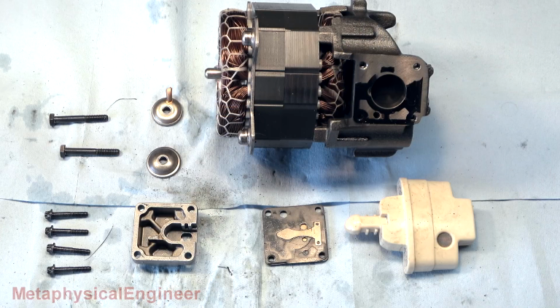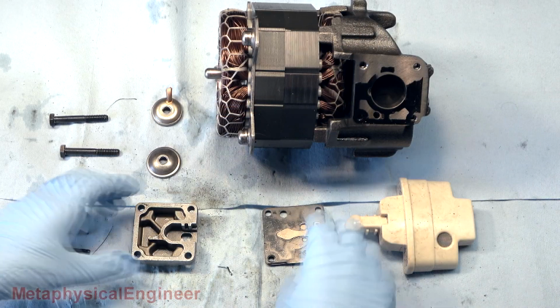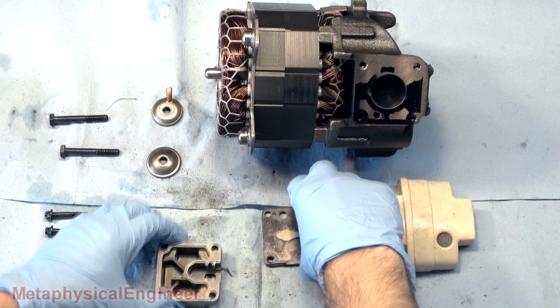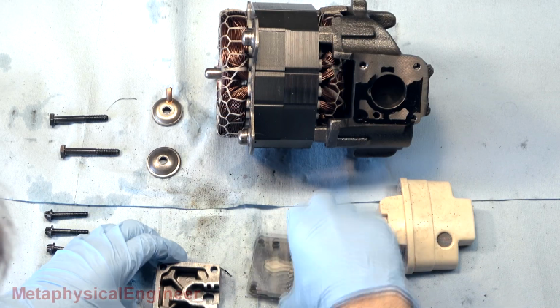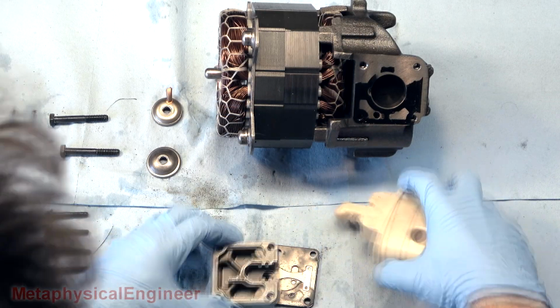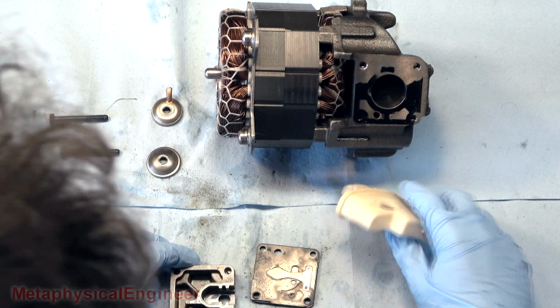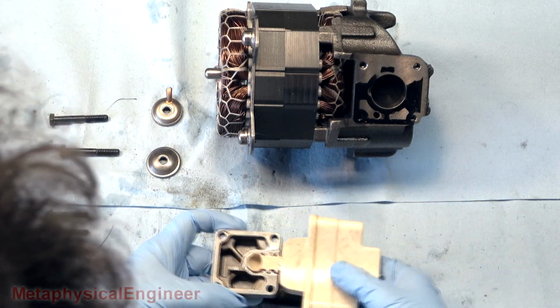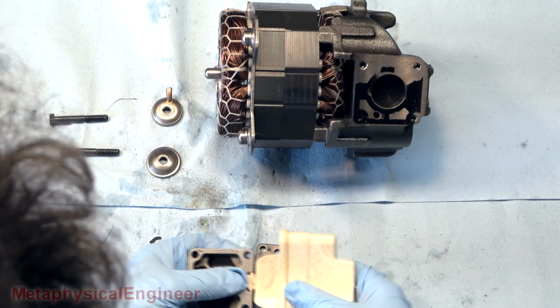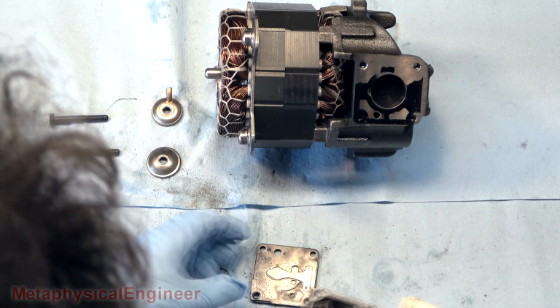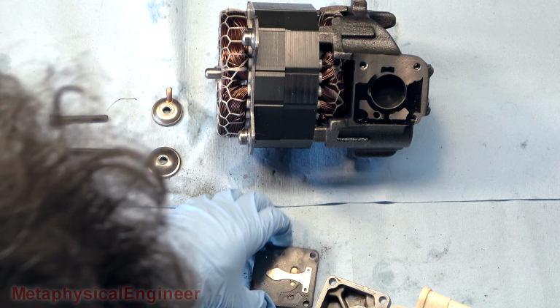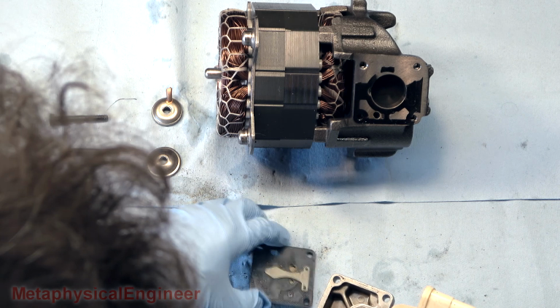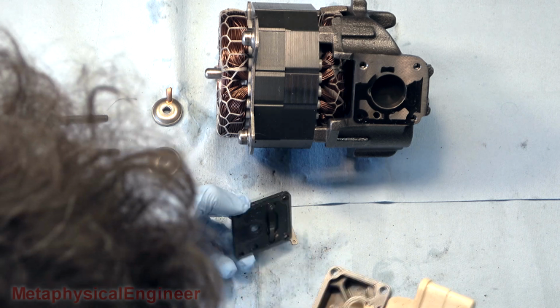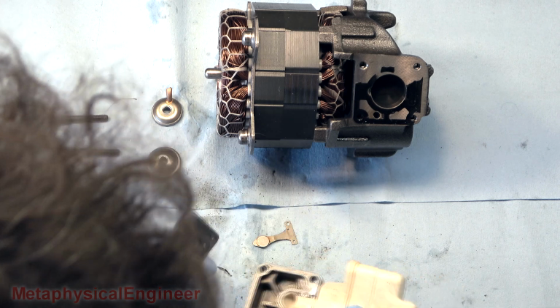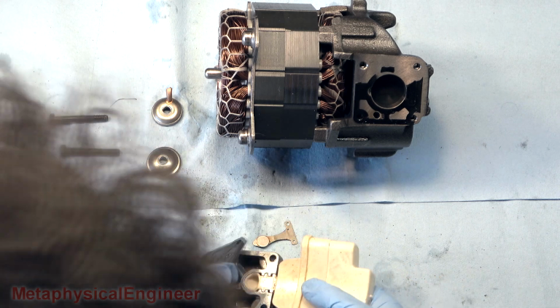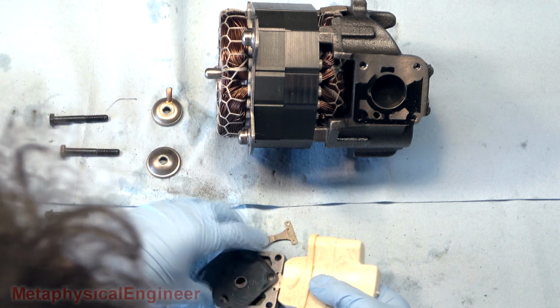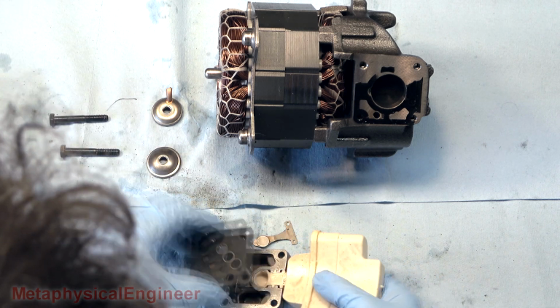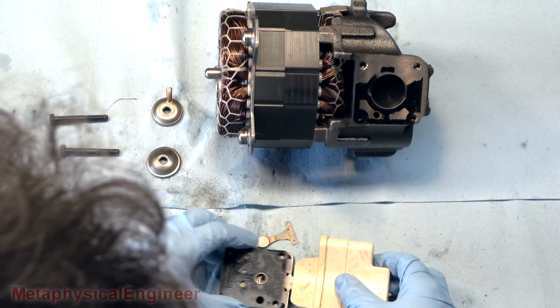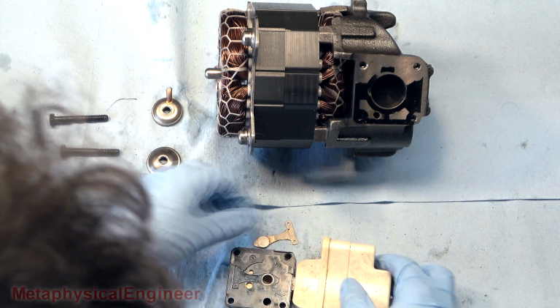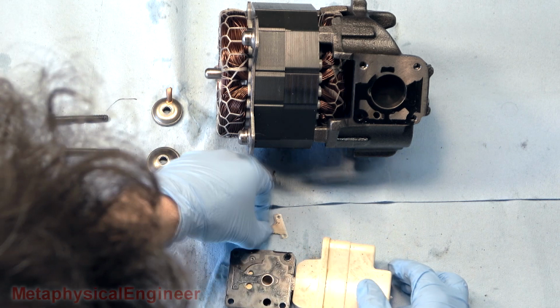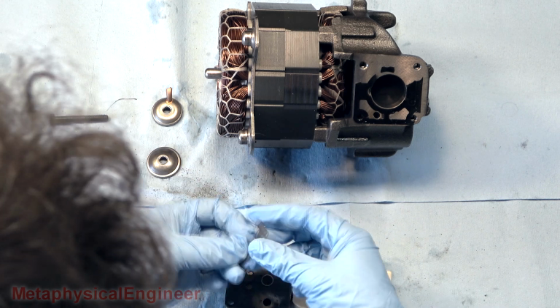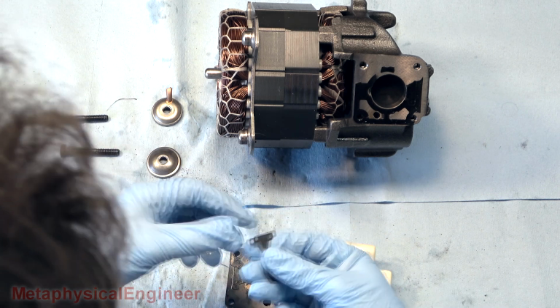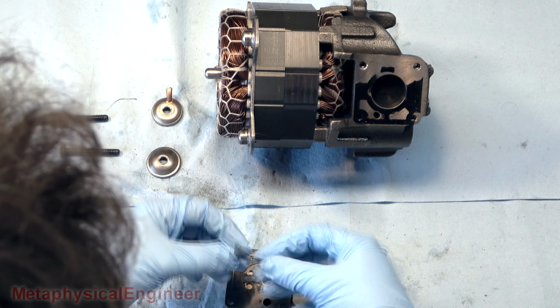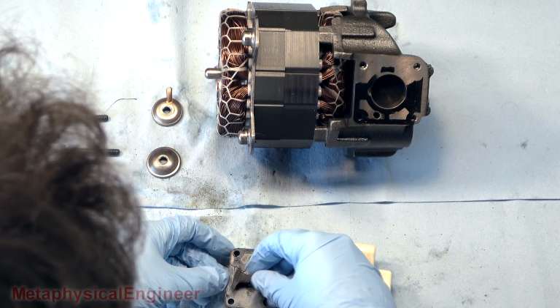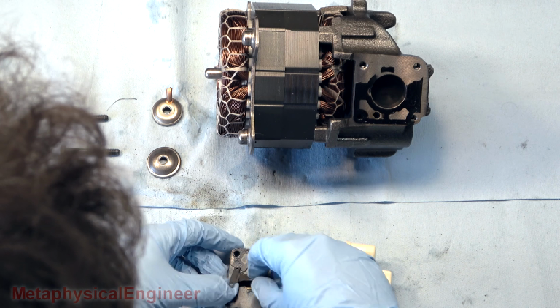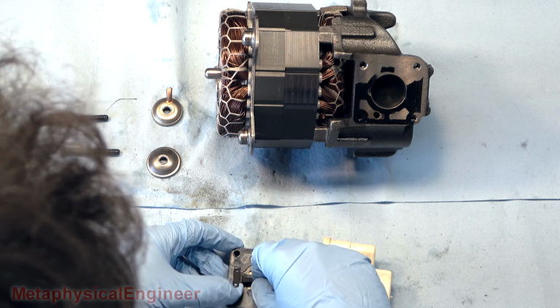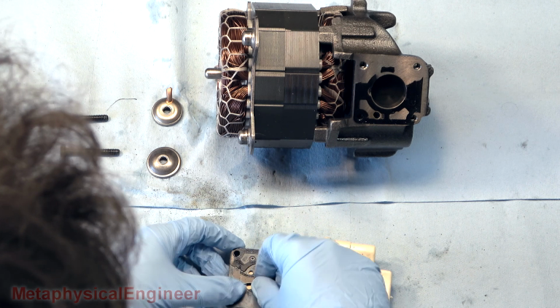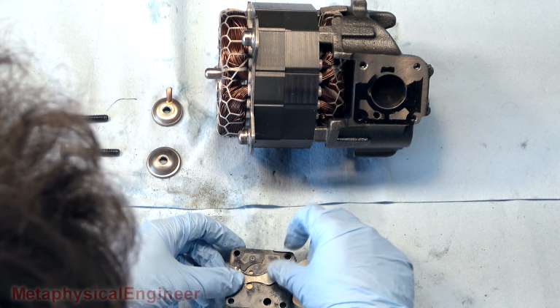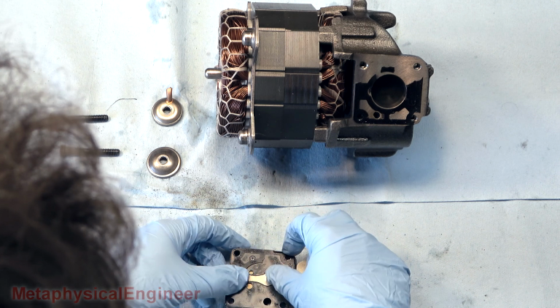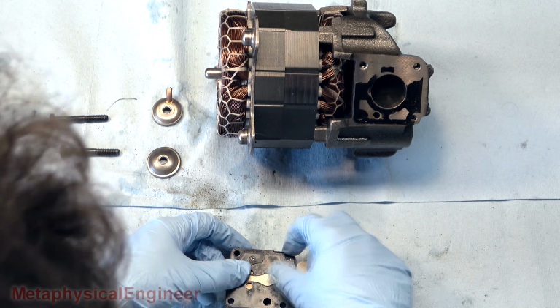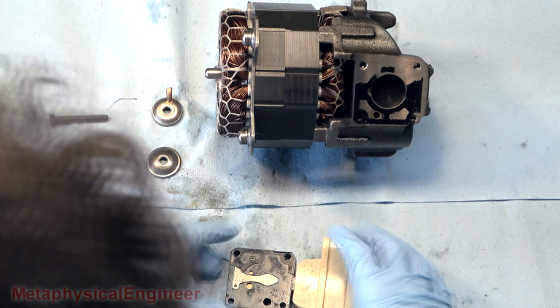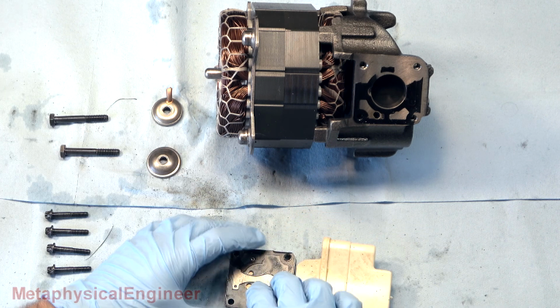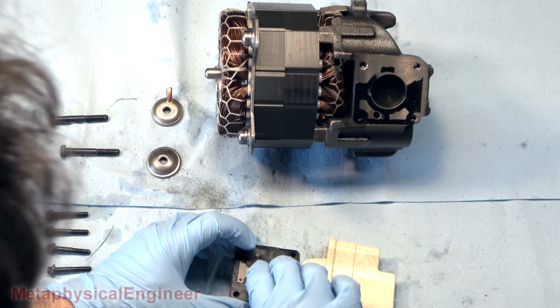All in all, this compressor shows only minimal wear and tear, consistent with its age. Had the discharge line not broken, it probably had some life left. It's inconclusive whether the condenser fan issue caused or contributed to the failure, or if it merely correlated with the line cracking when it did.